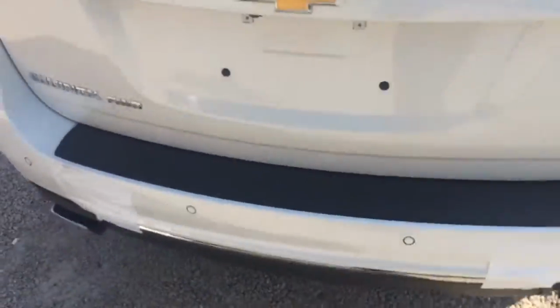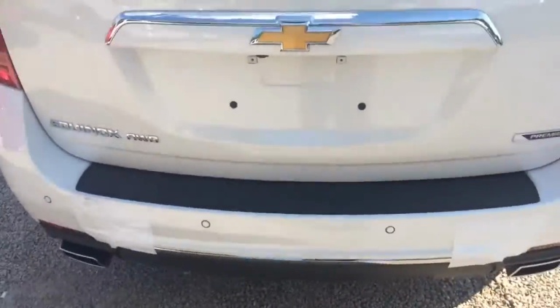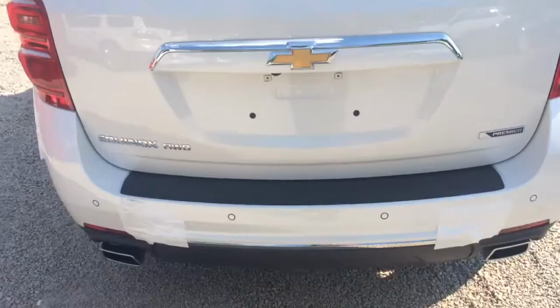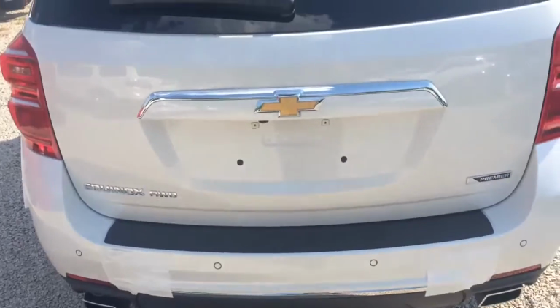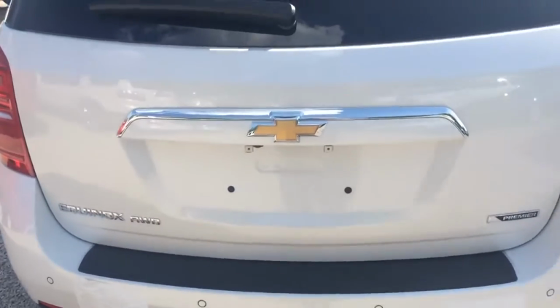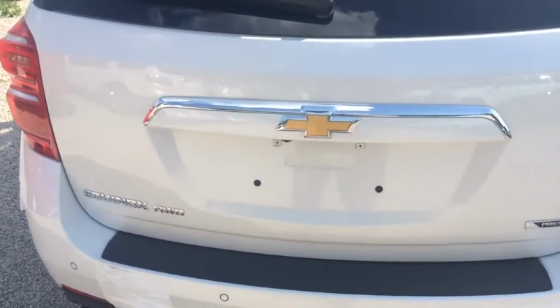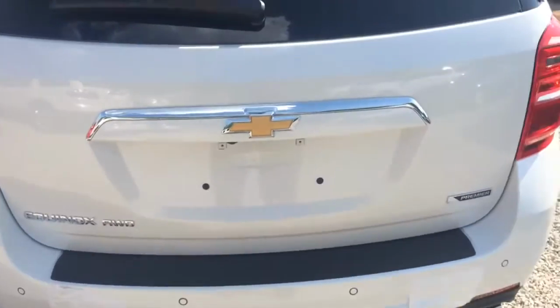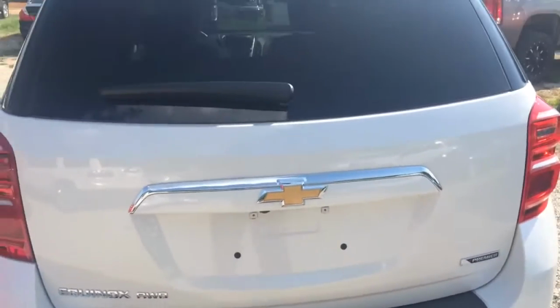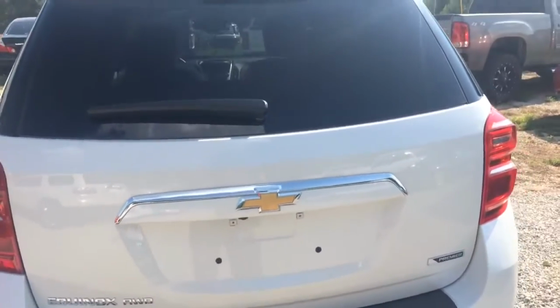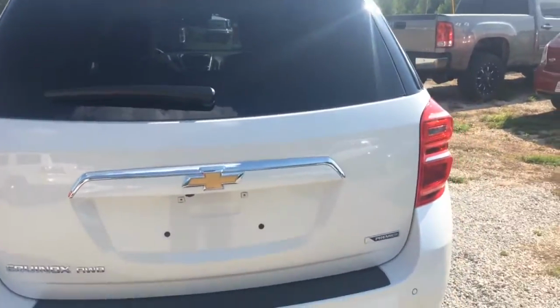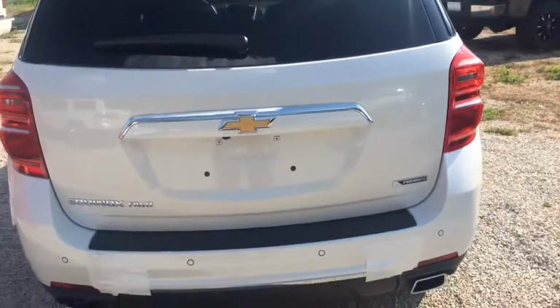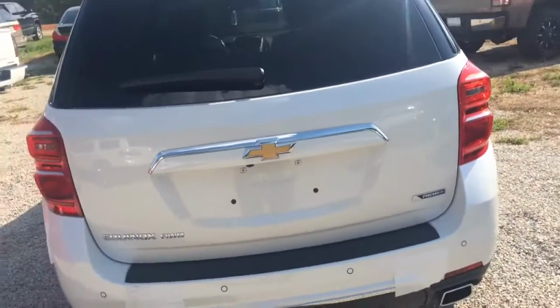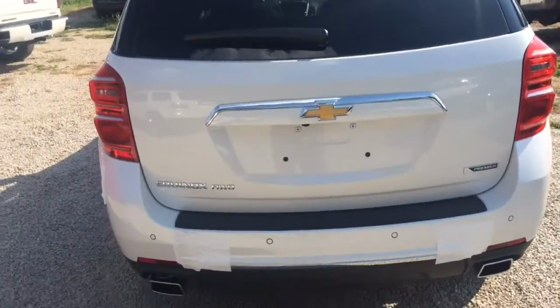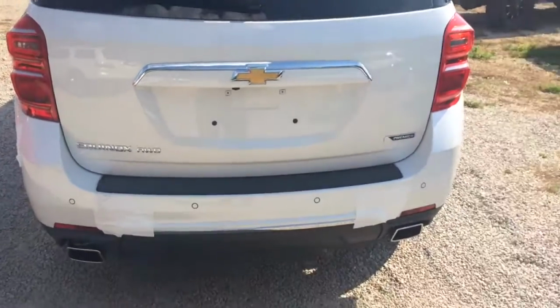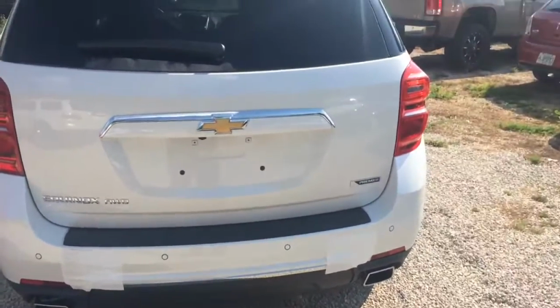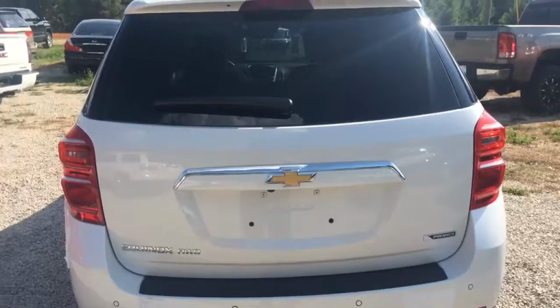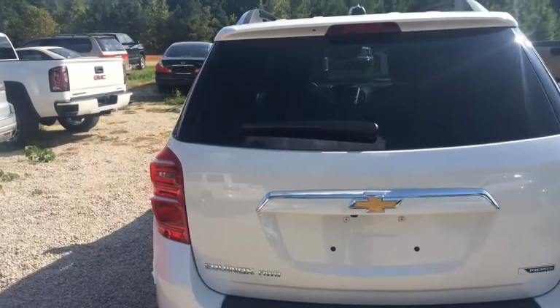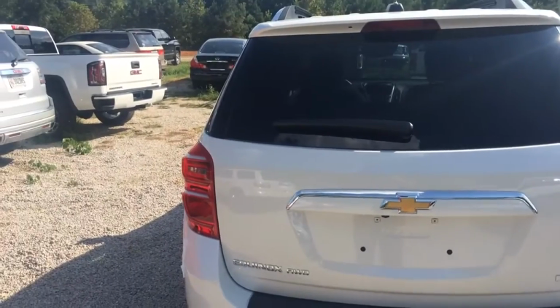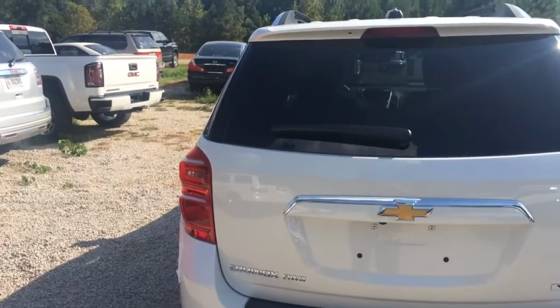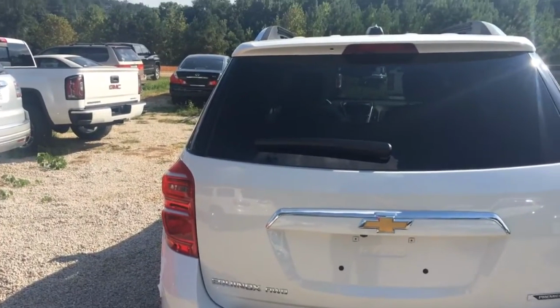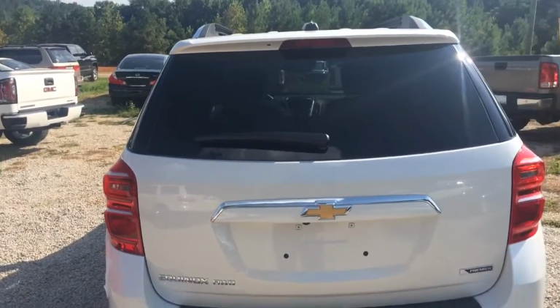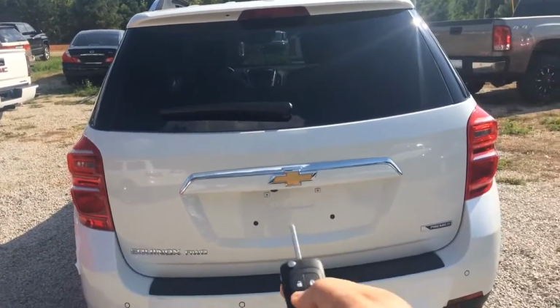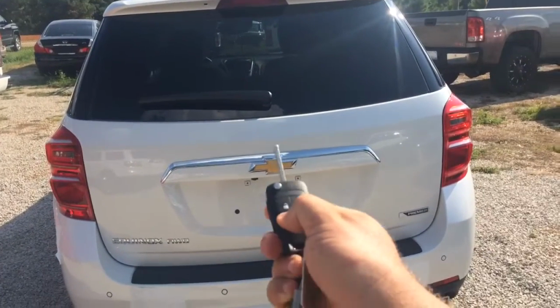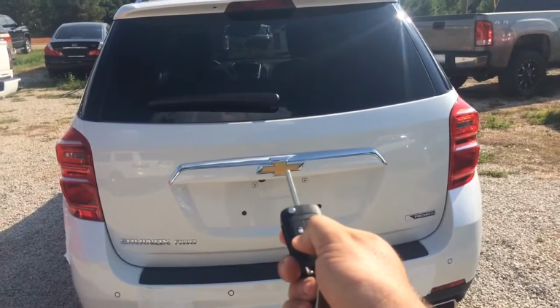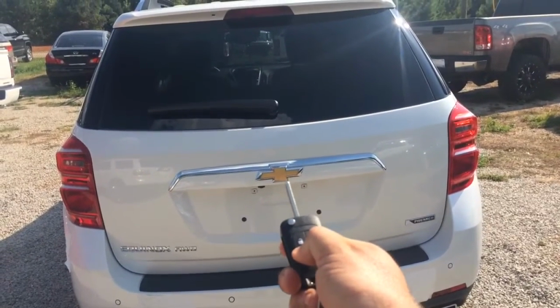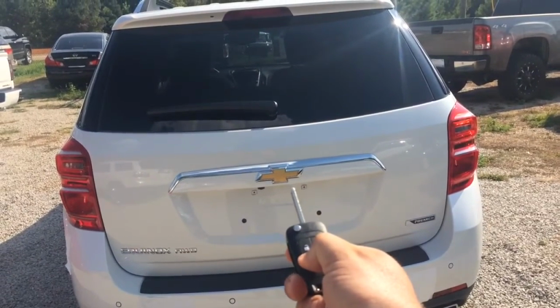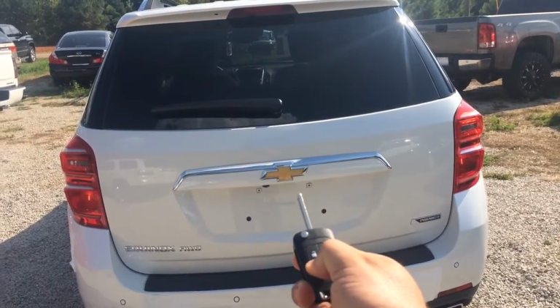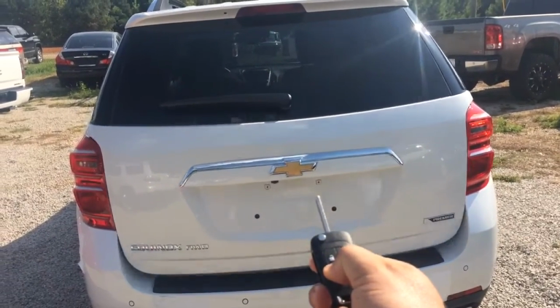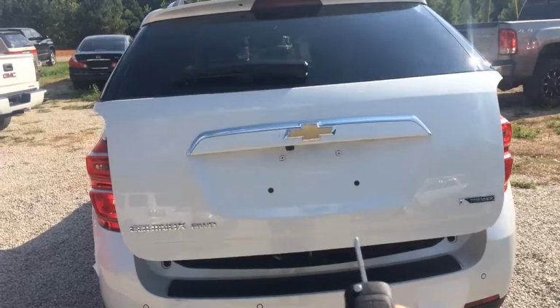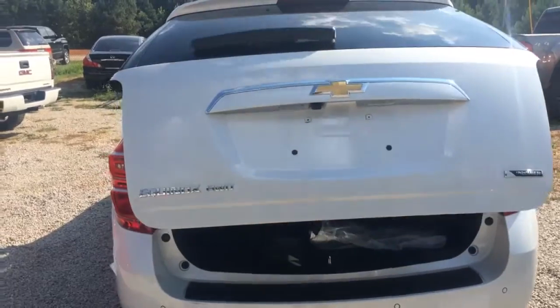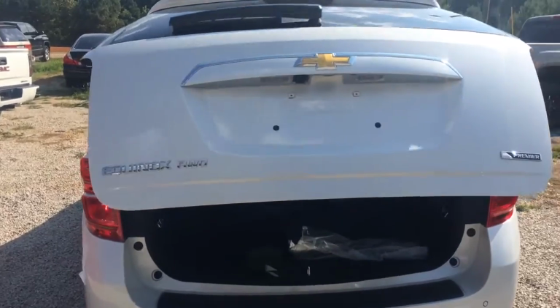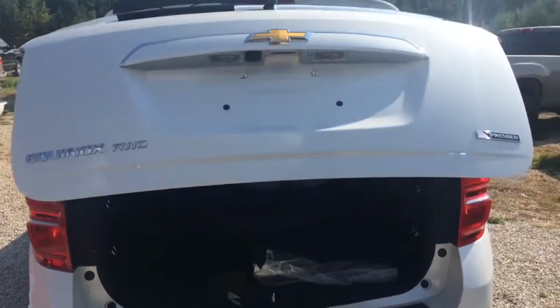Back here we've got the dual exhaust. Backup camera. Power lift gate — let me show you that right here on the key fob. Look at that. Don't even have to touch the thing.